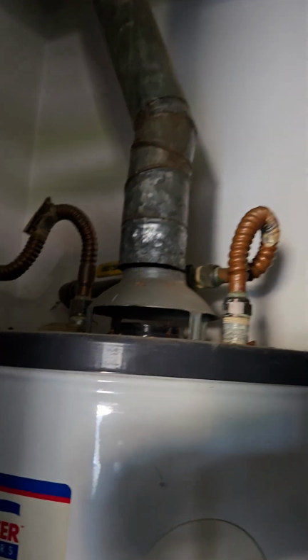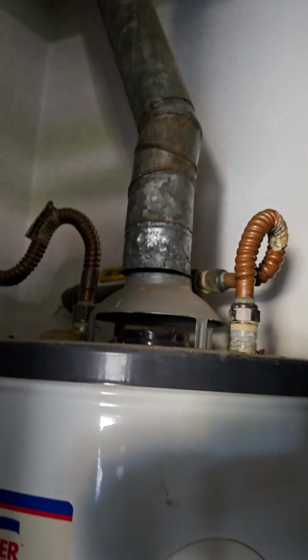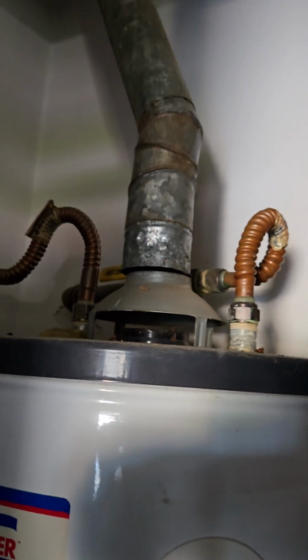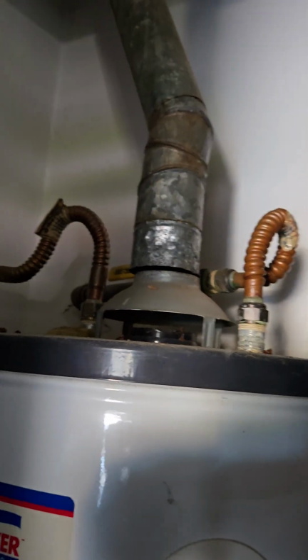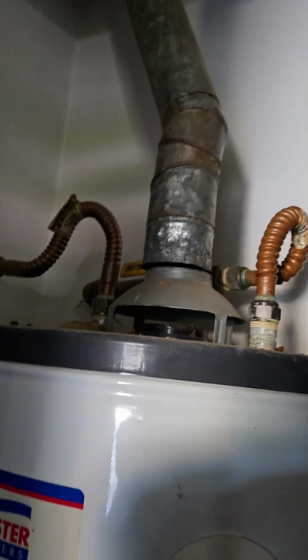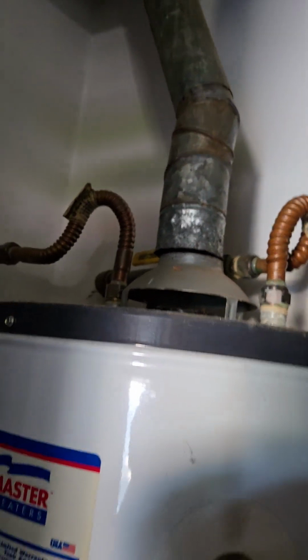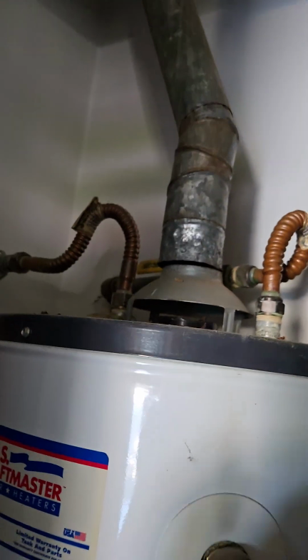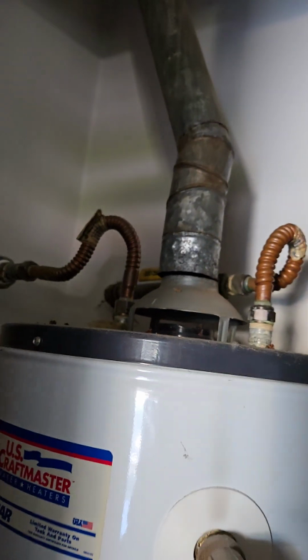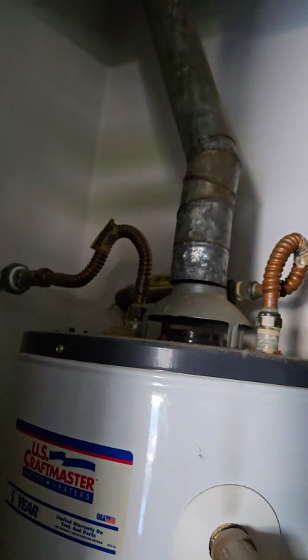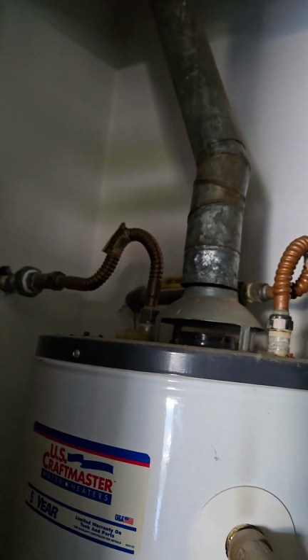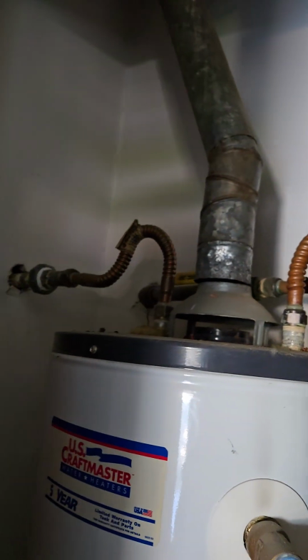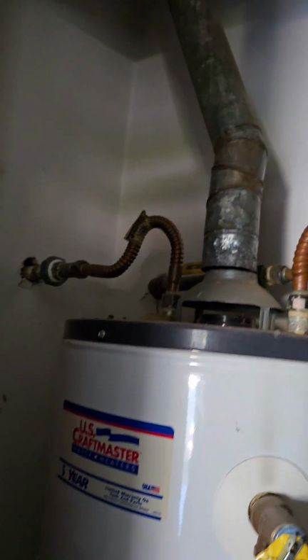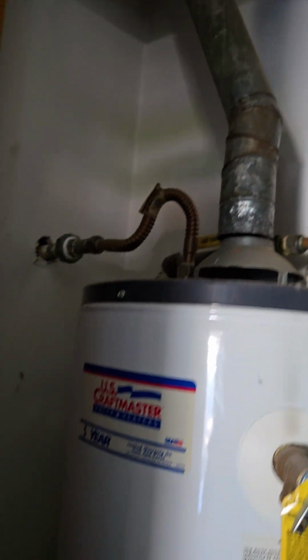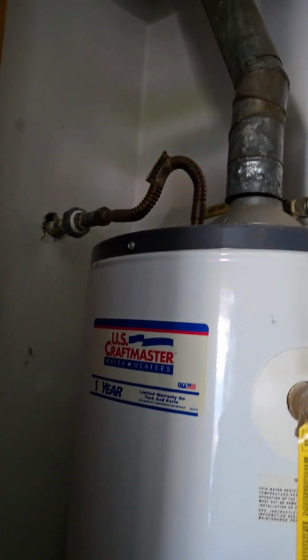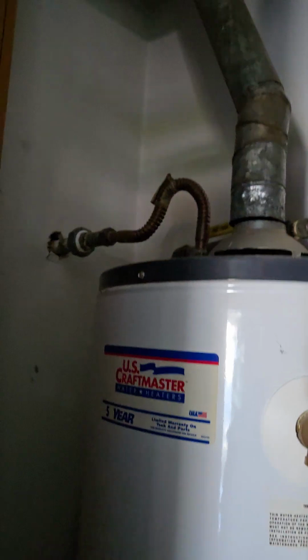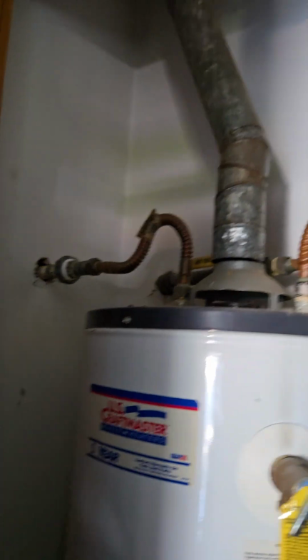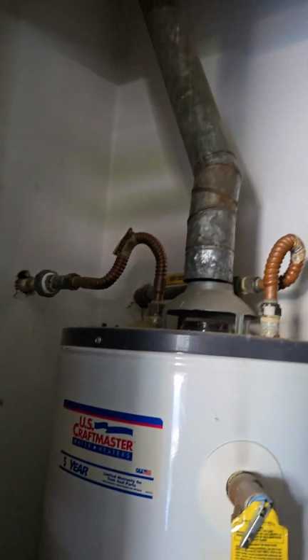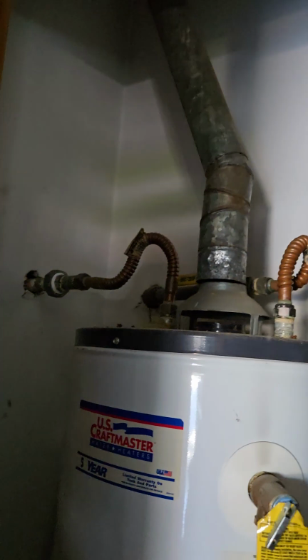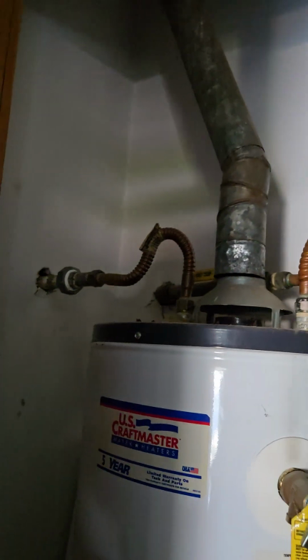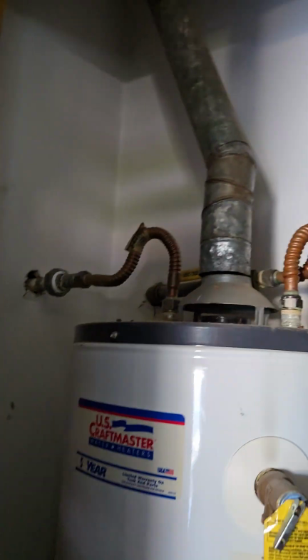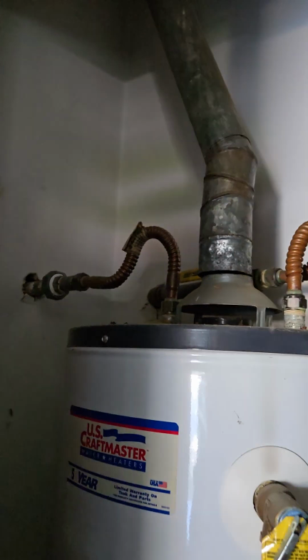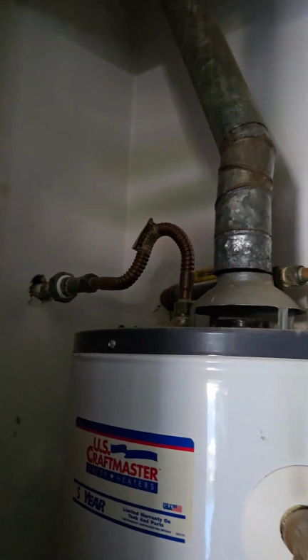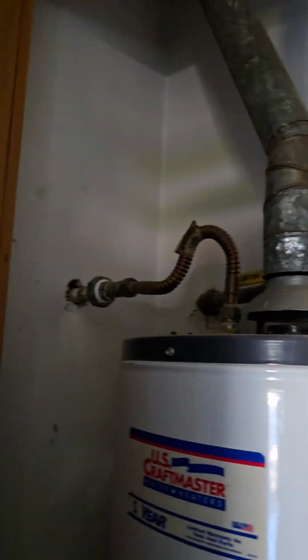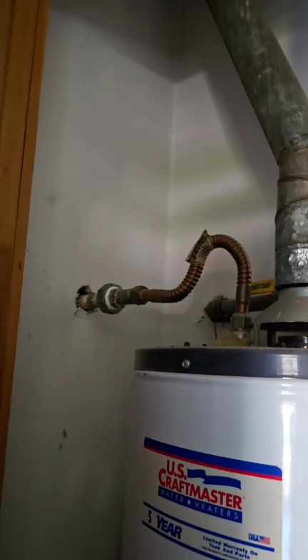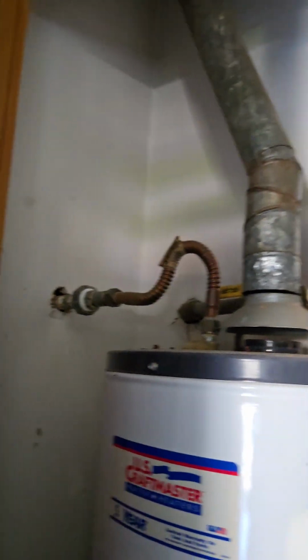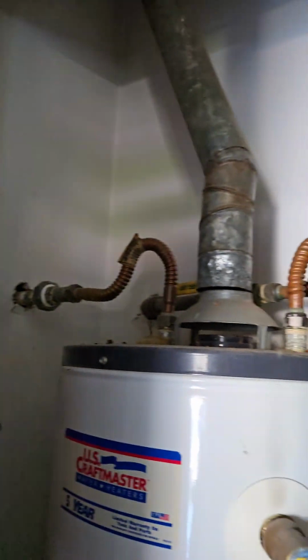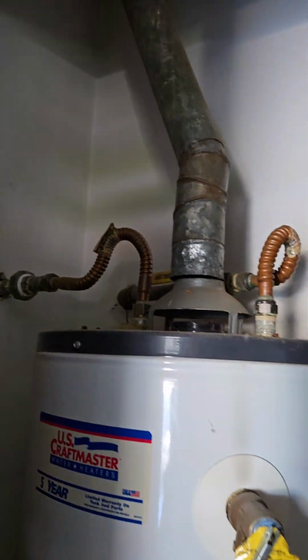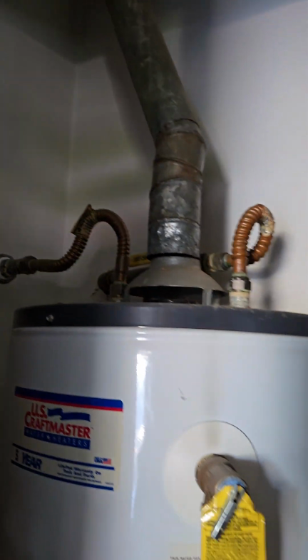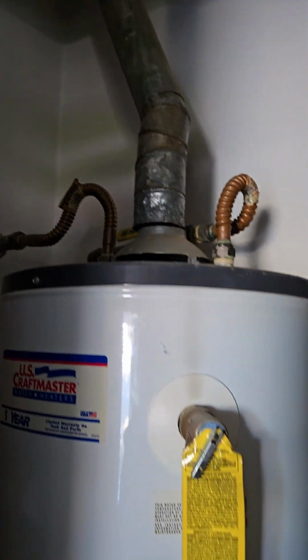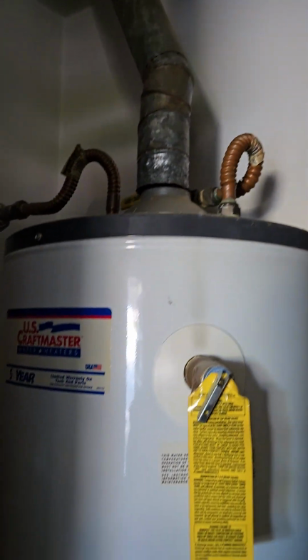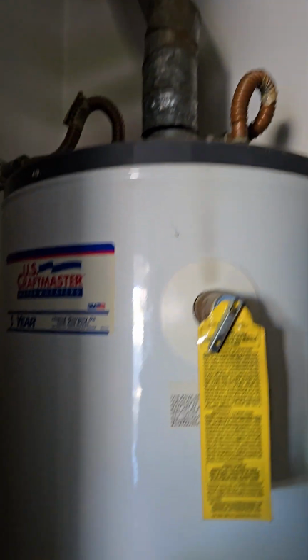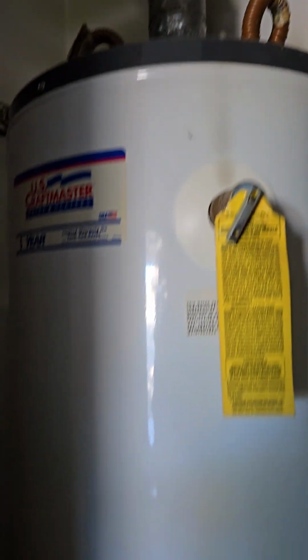Hello folks, I wanted to share with you — I was checking on this, doing a commercial building inspection, which is the same thing for residential.